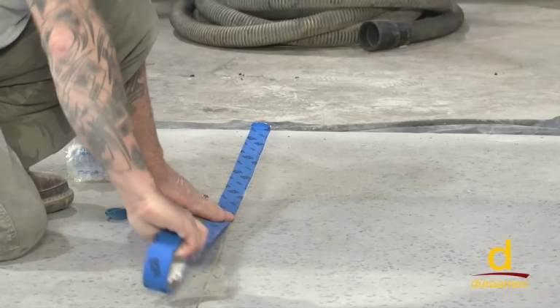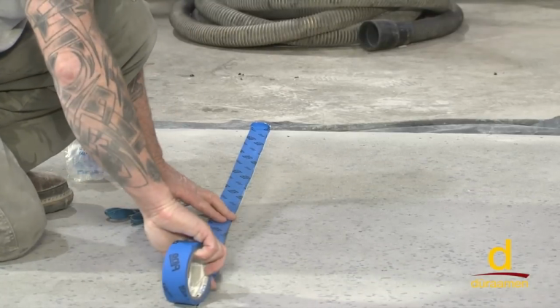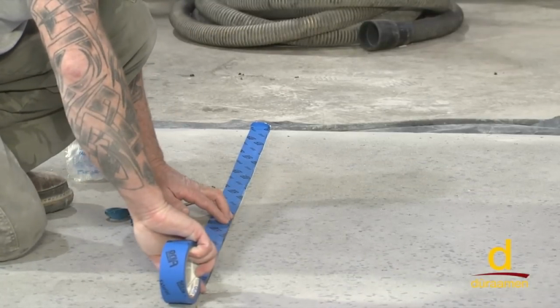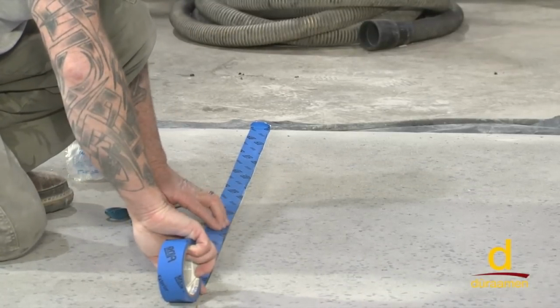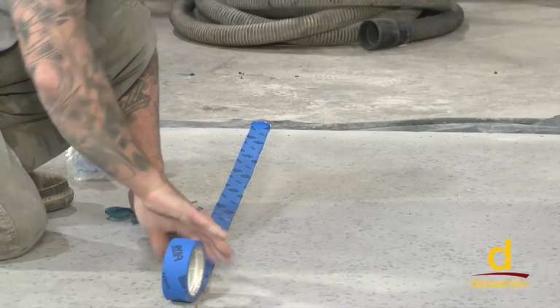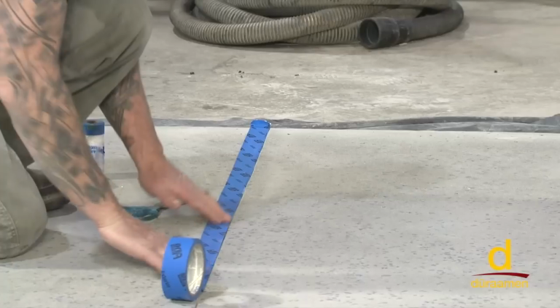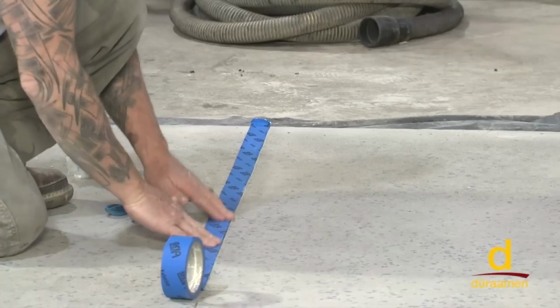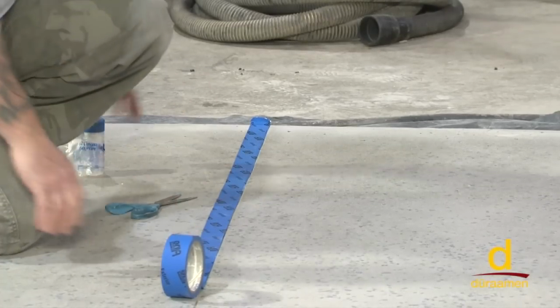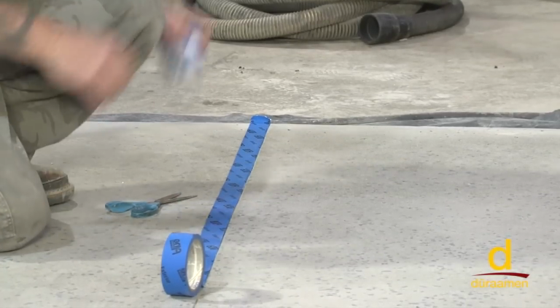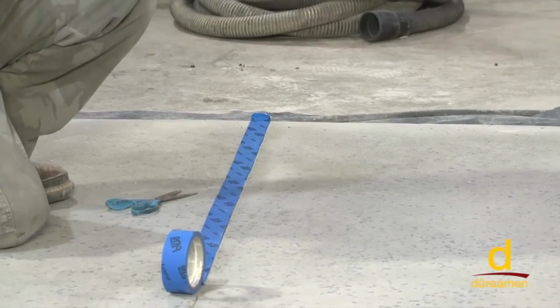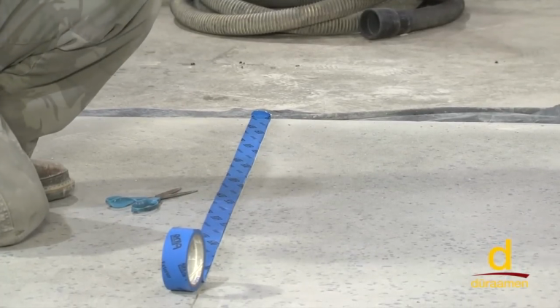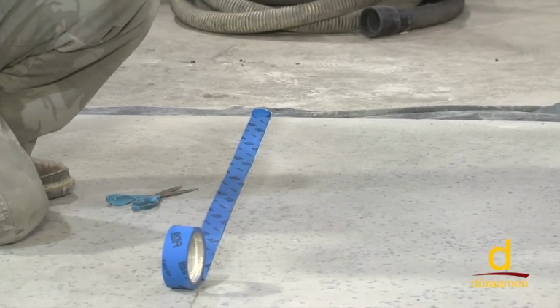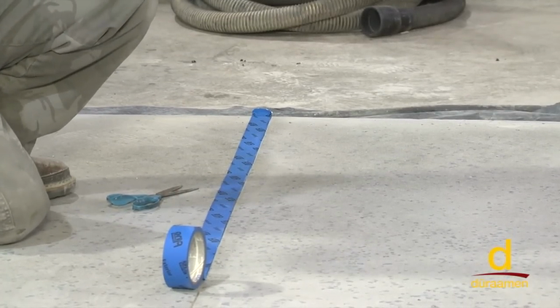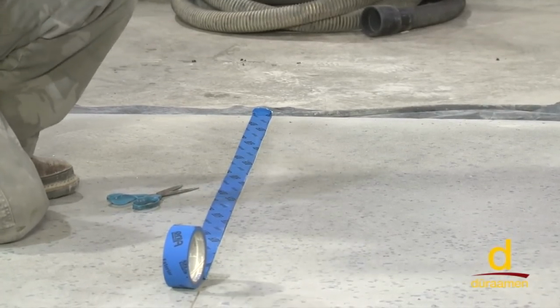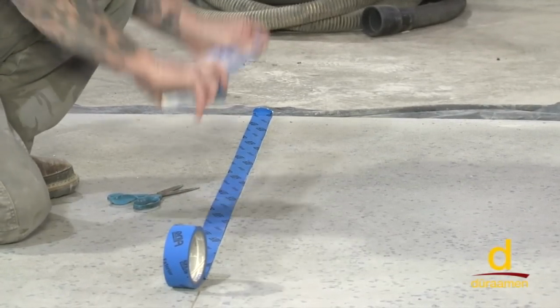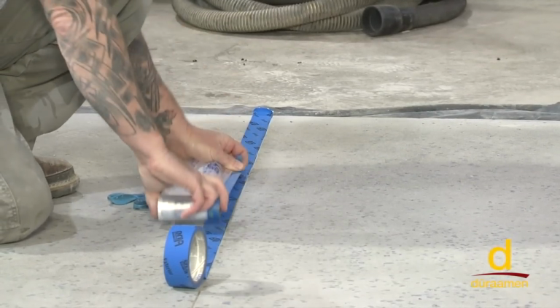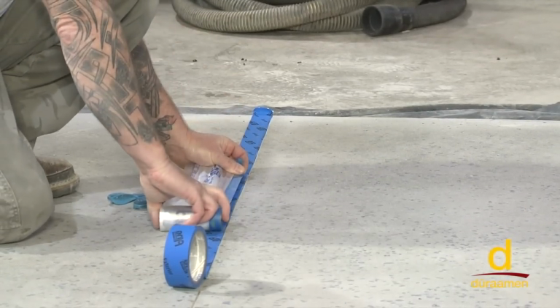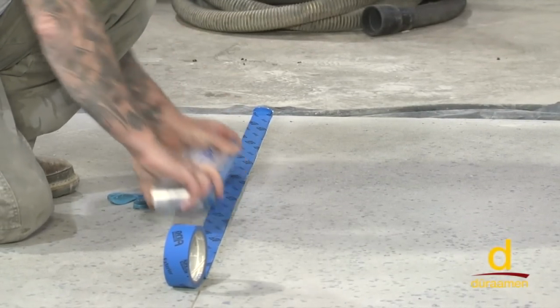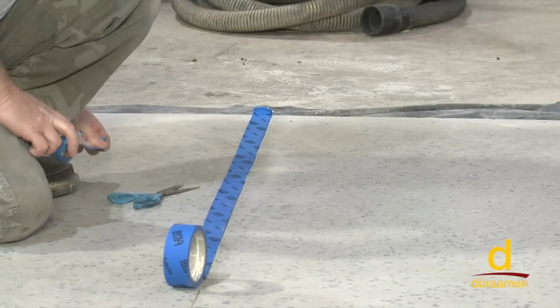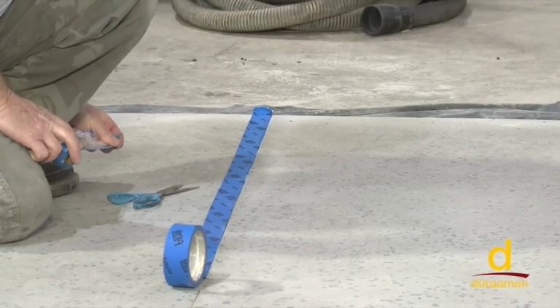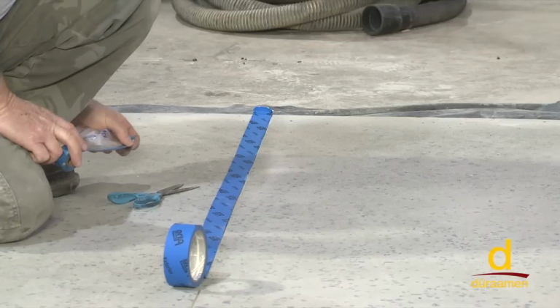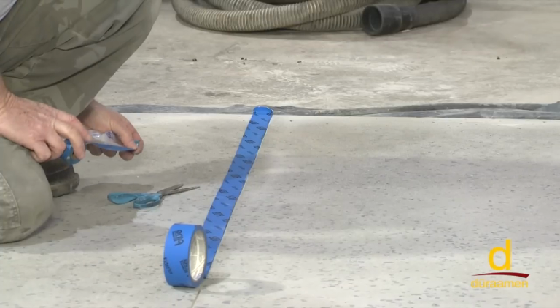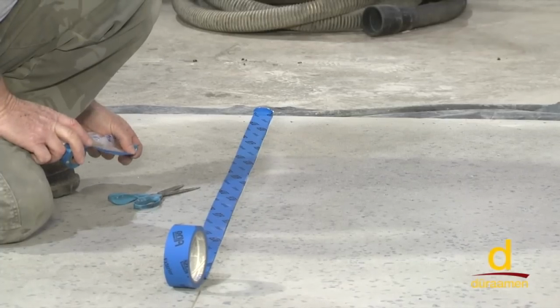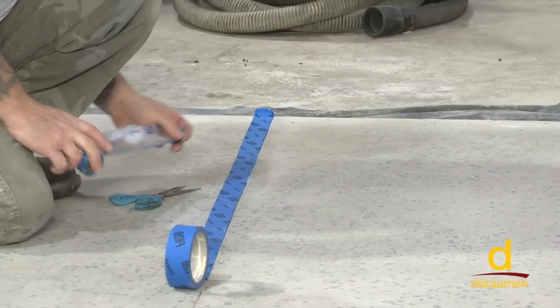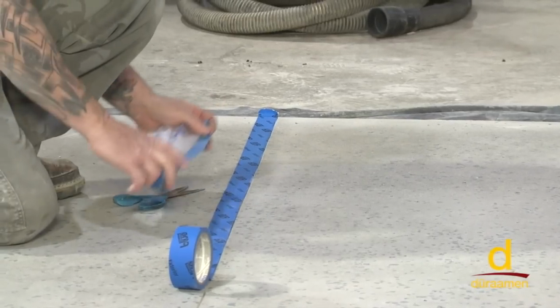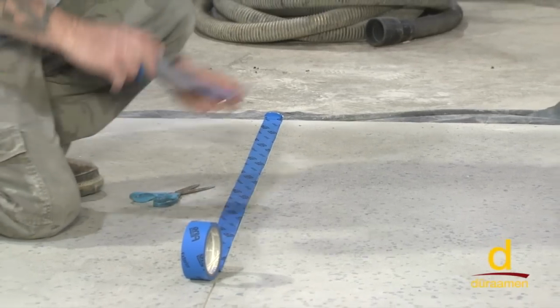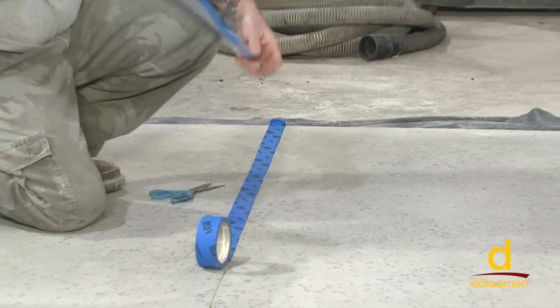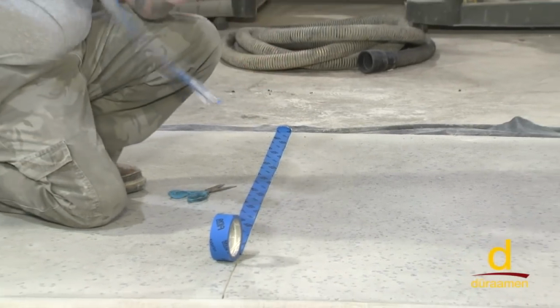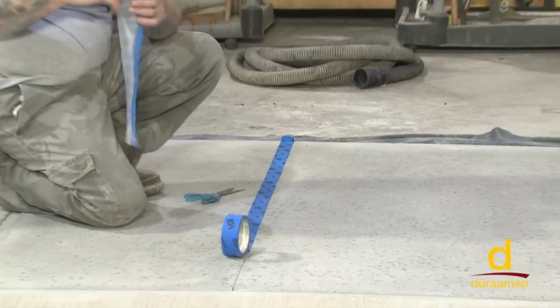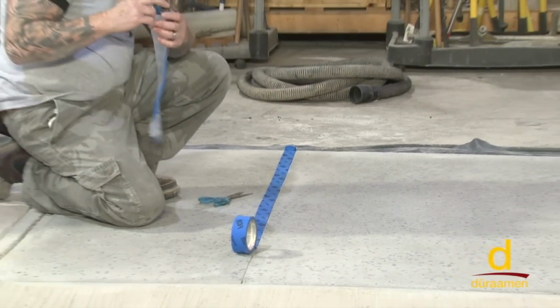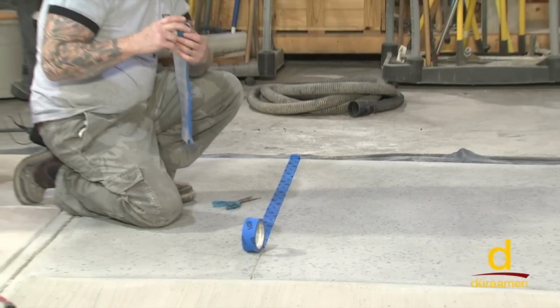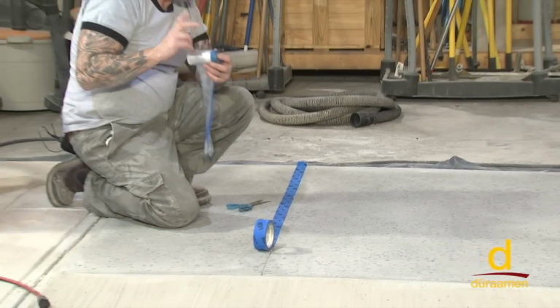Once we have the saw cut all taped off, we come back with our masking plastic right over the top of that and unfold it. That's a sure way to prevent bleeding or contamination of the other side.